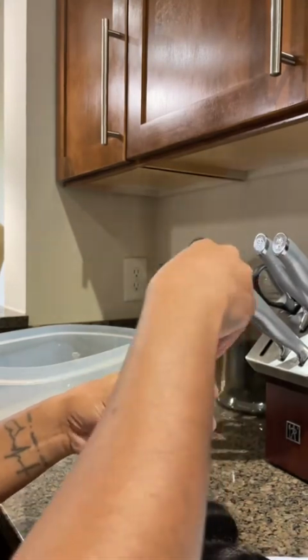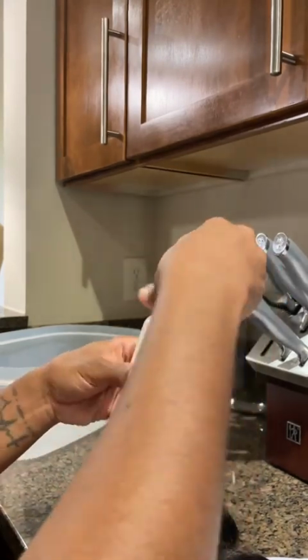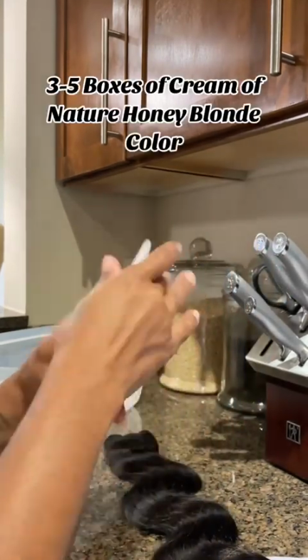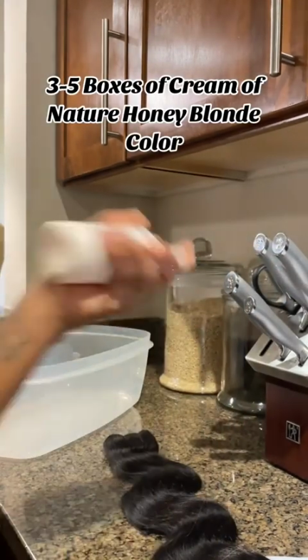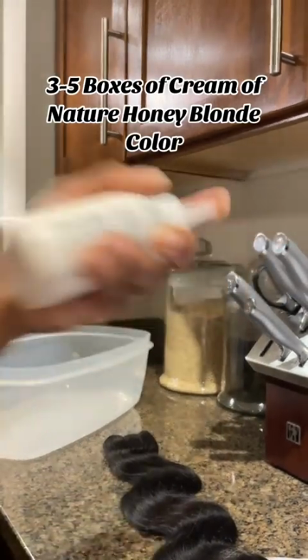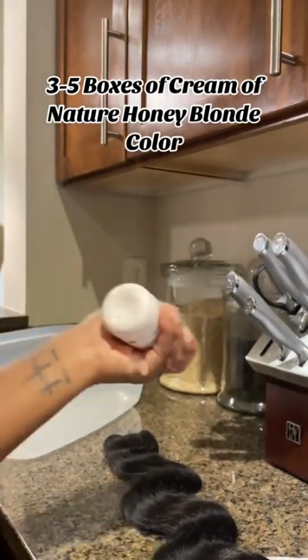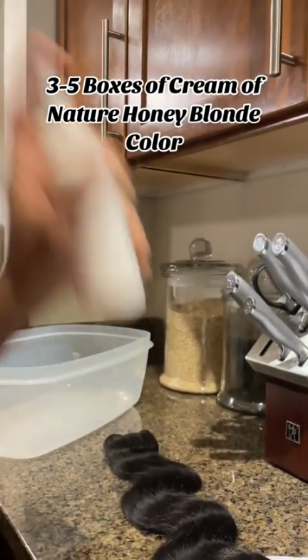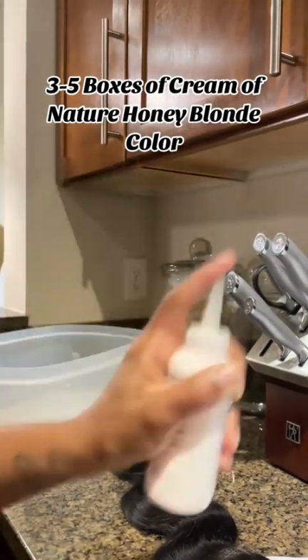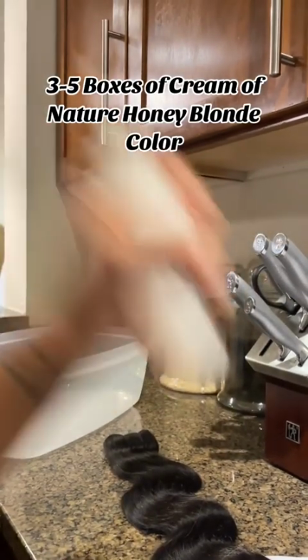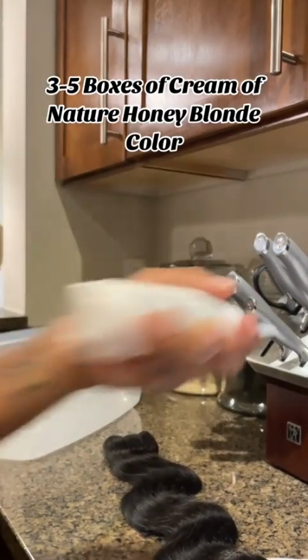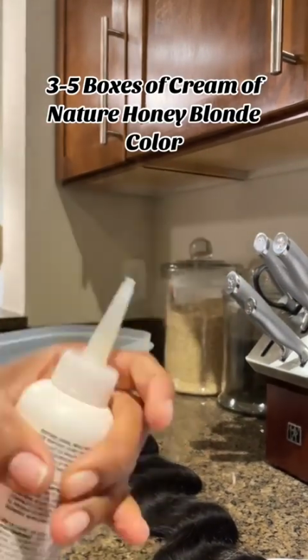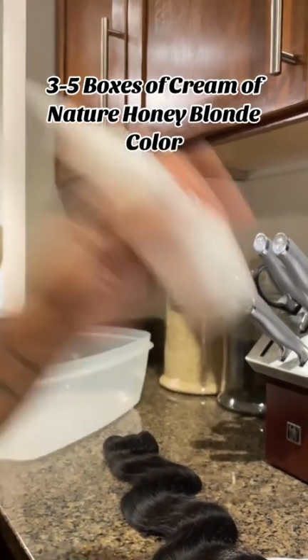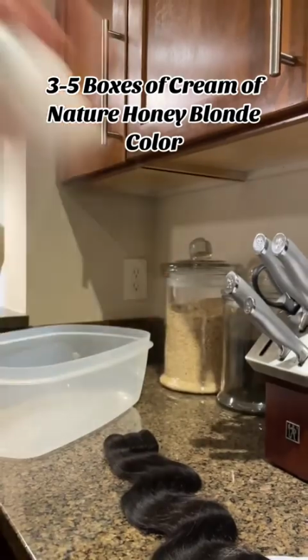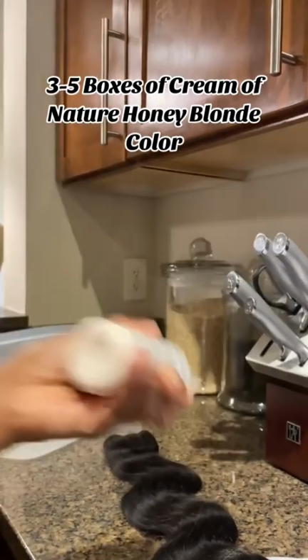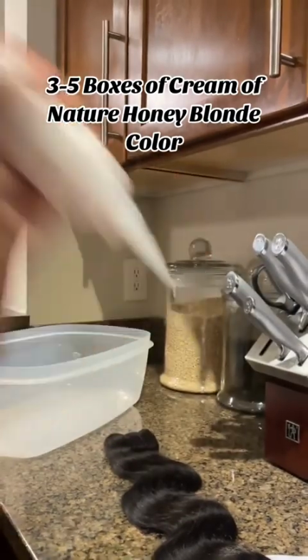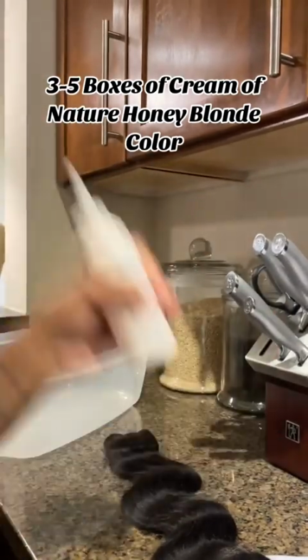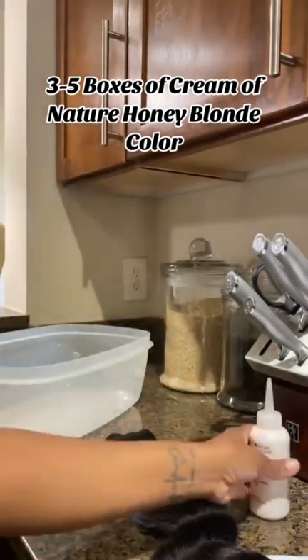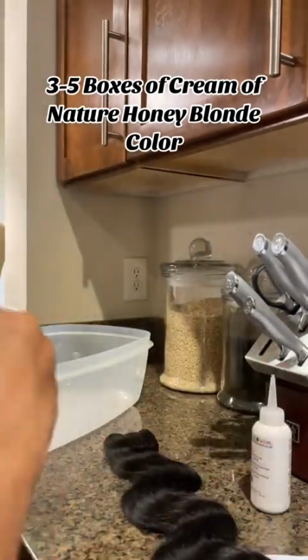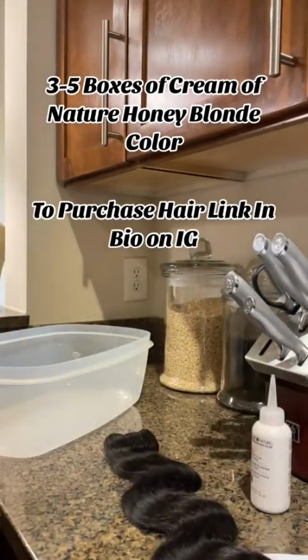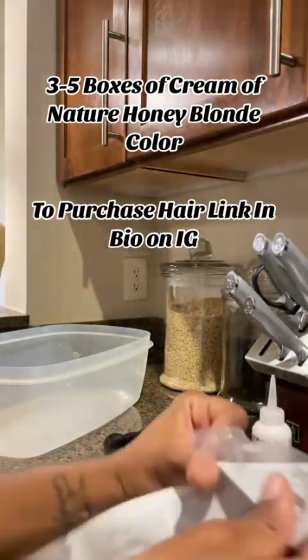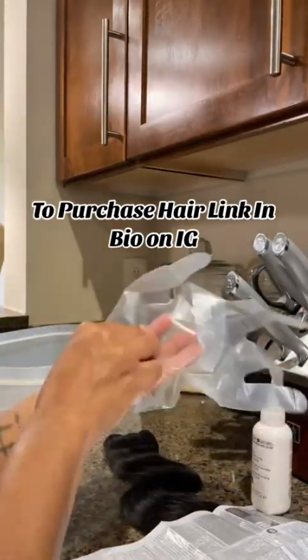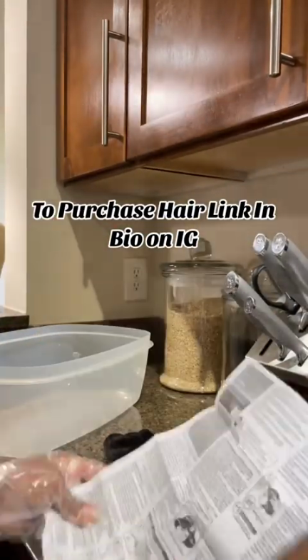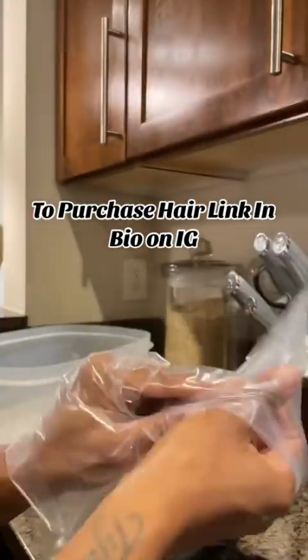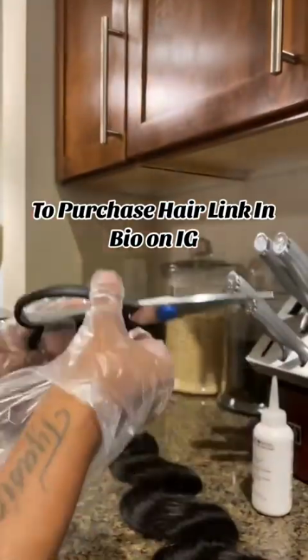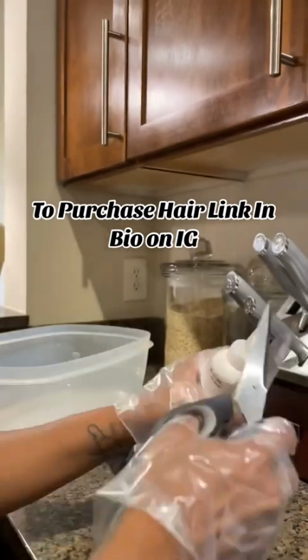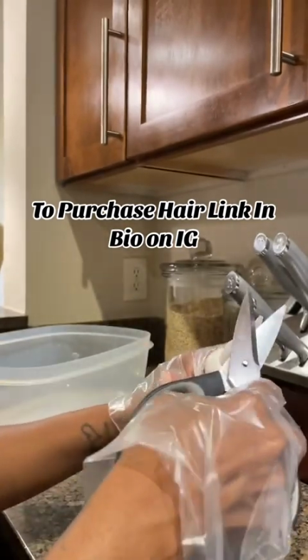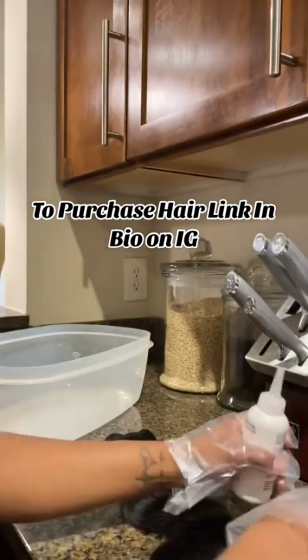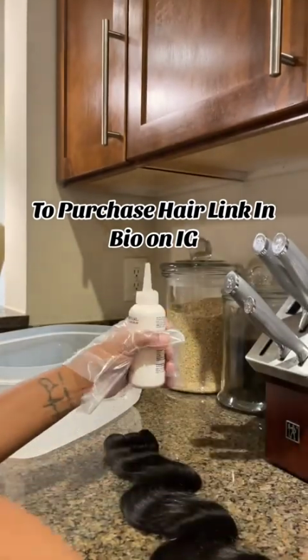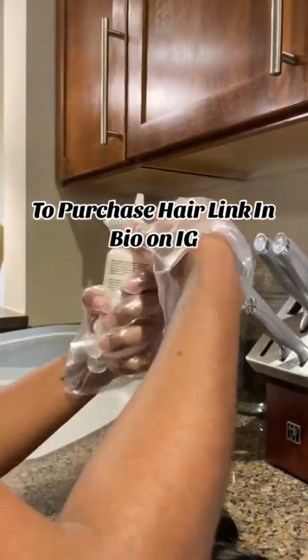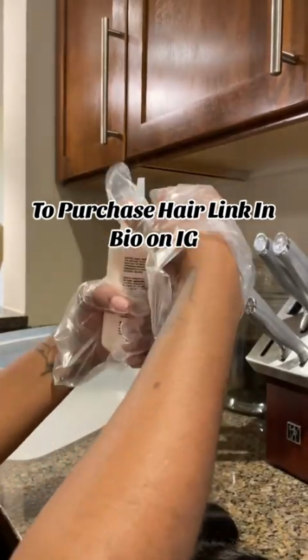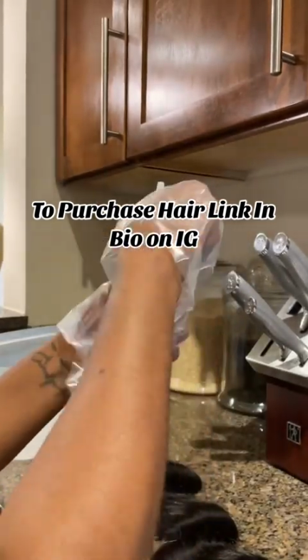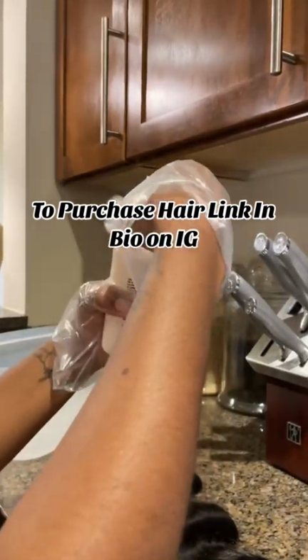I sell hair and I make wigs. So if you're interested in purchasing hair from me, you can purchase hair via the link in my bio on IG. As well, if you wanted to purchase or order wigs, that information is on my IG hair page, which is linked also in my bio on TikTok.